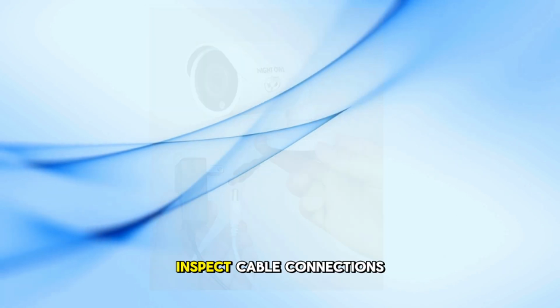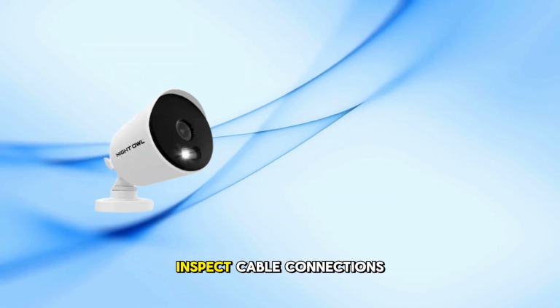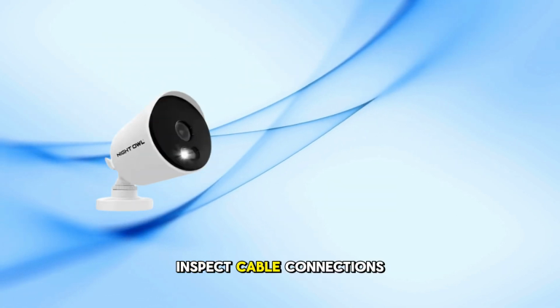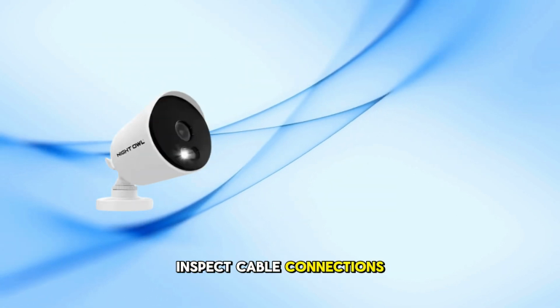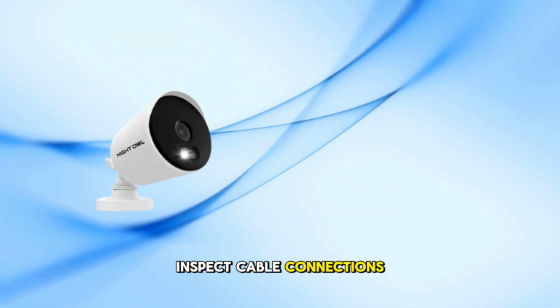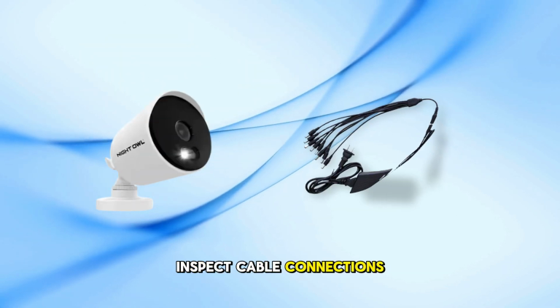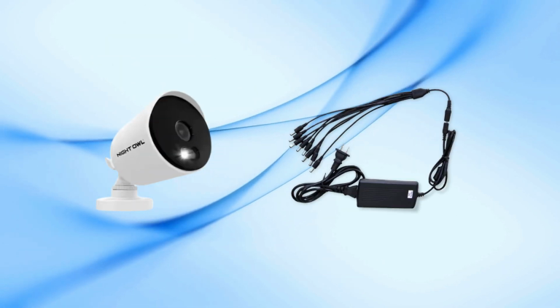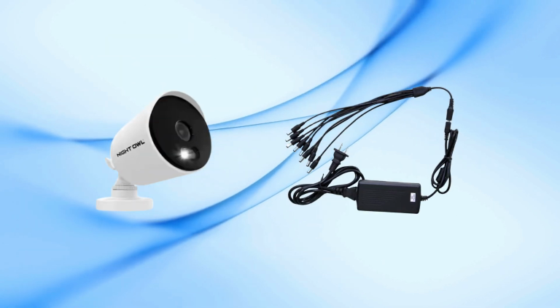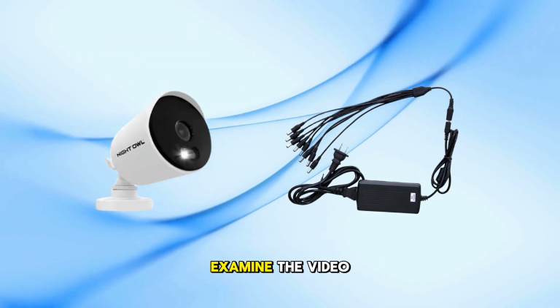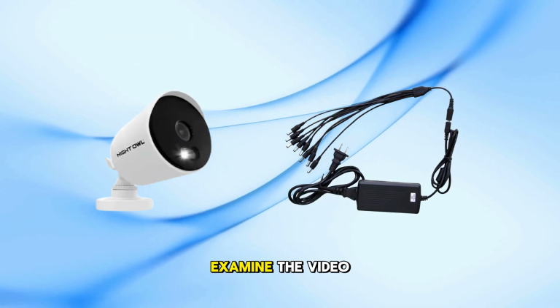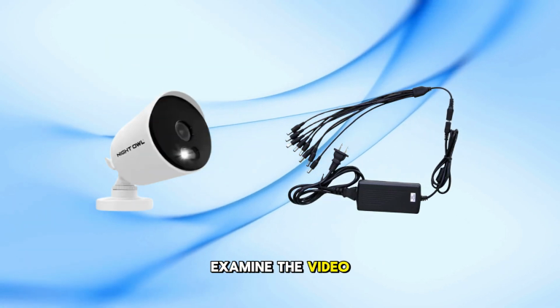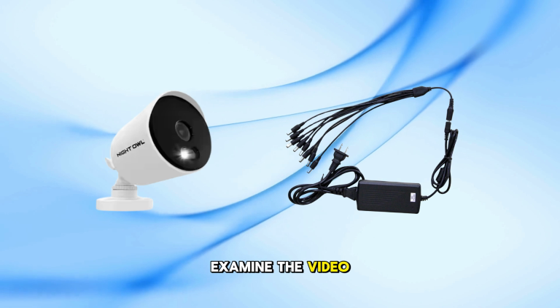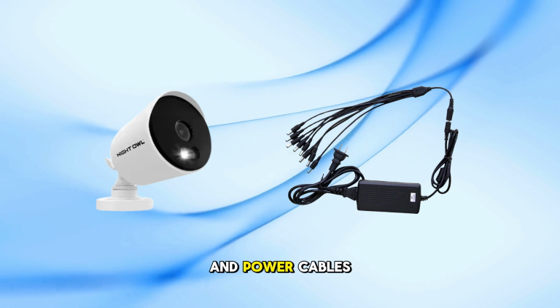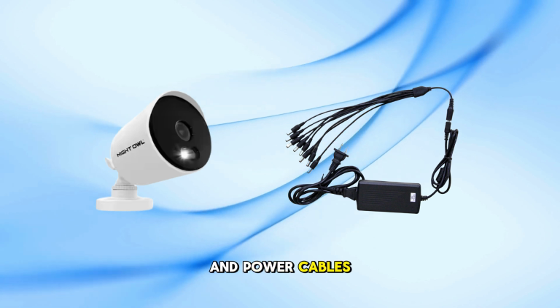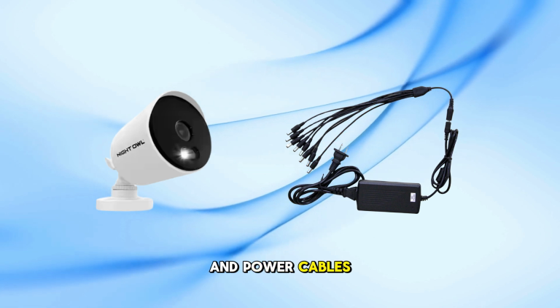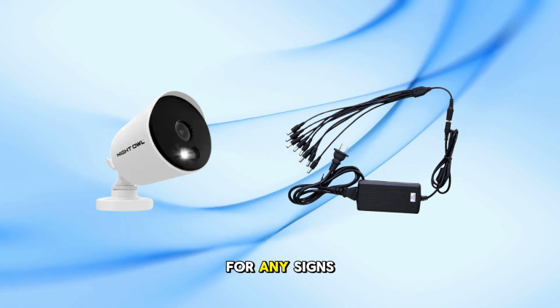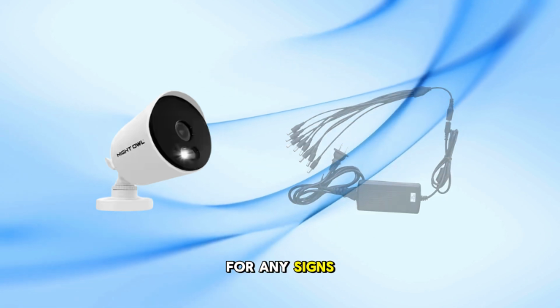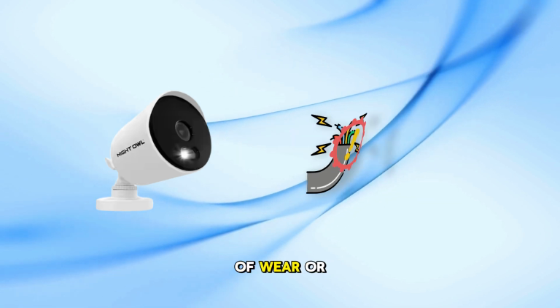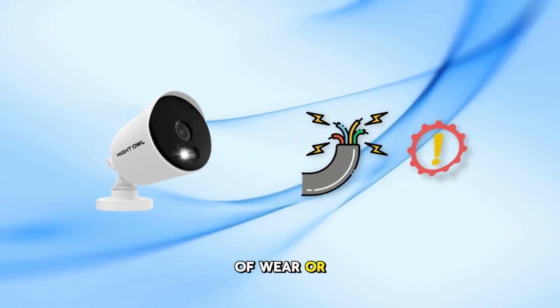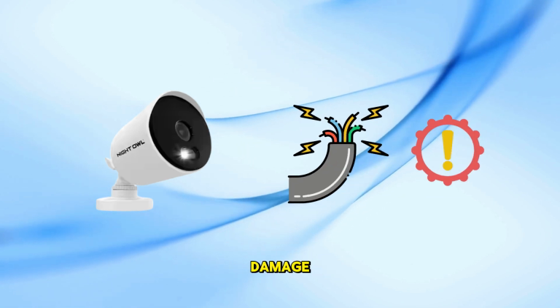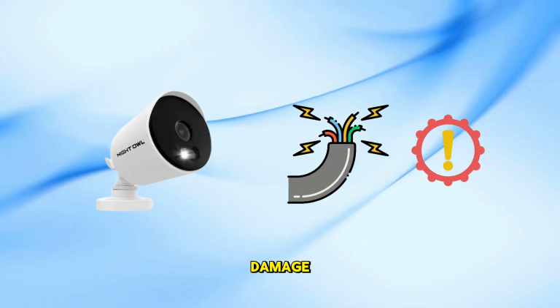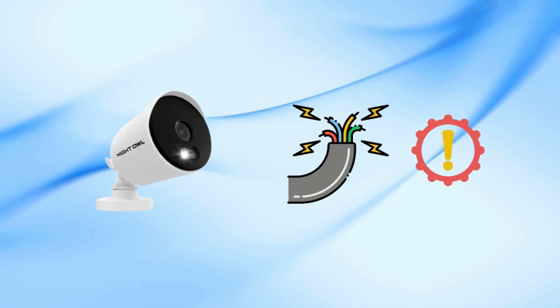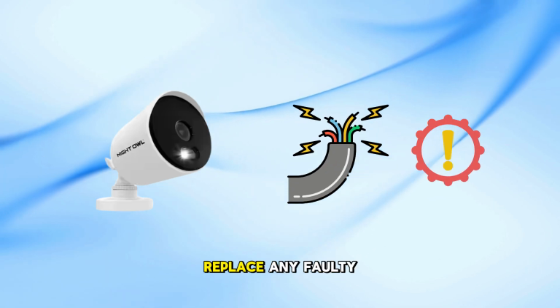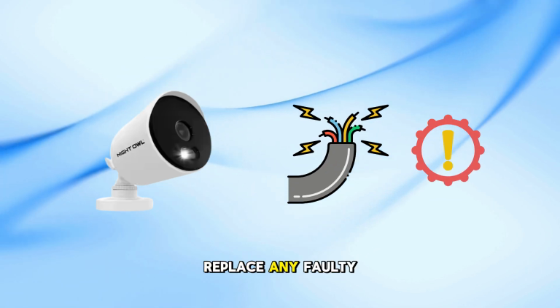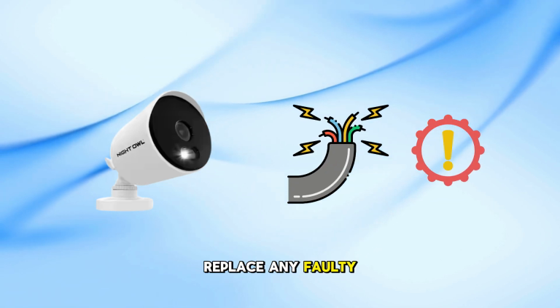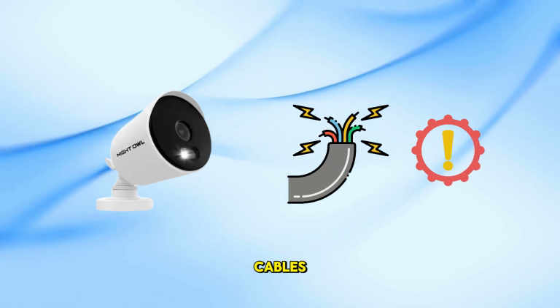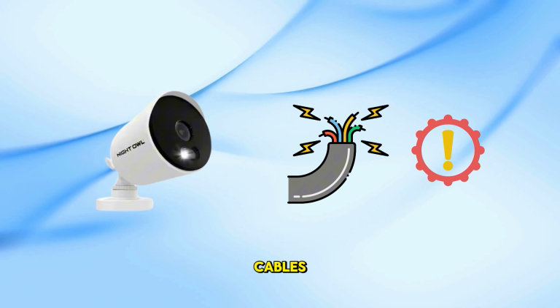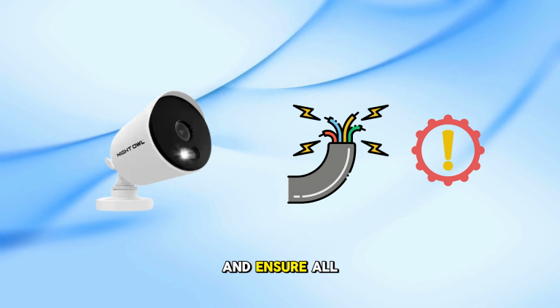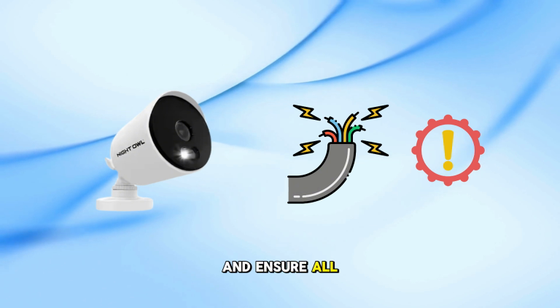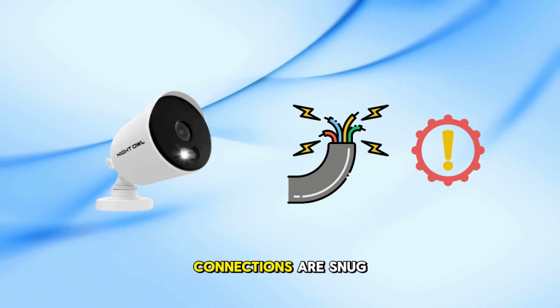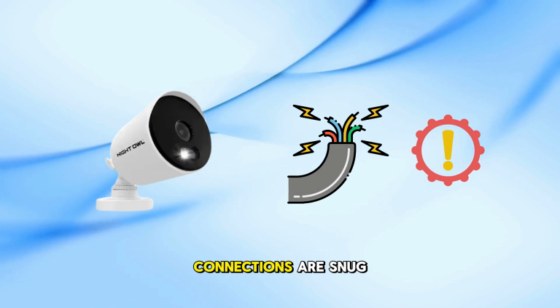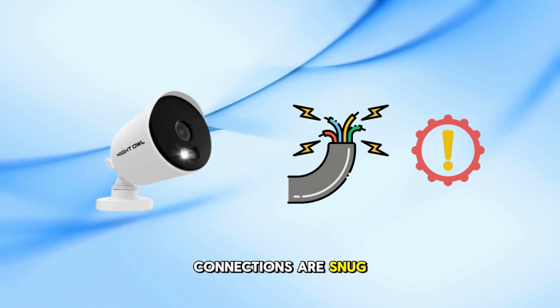Inspect cable connections. Examine the video and power cables for any signs of wear or damage. Replace any faulty cables and ensure all connections are snug.